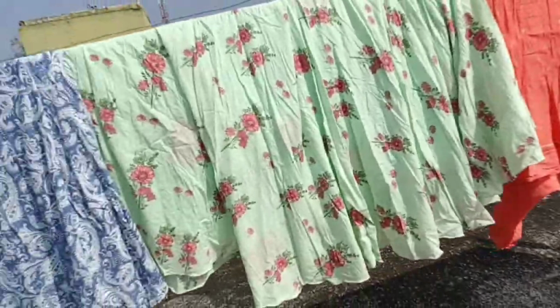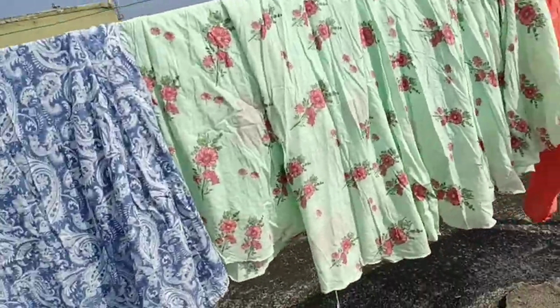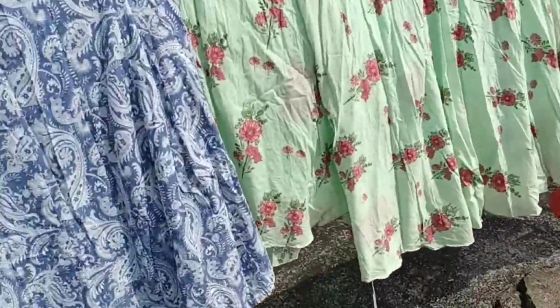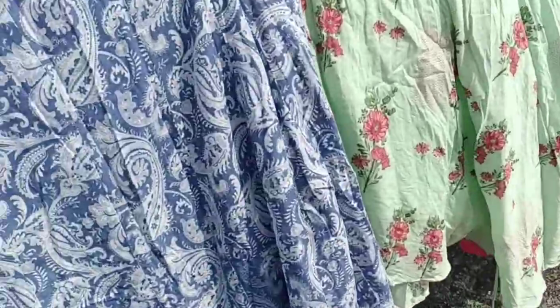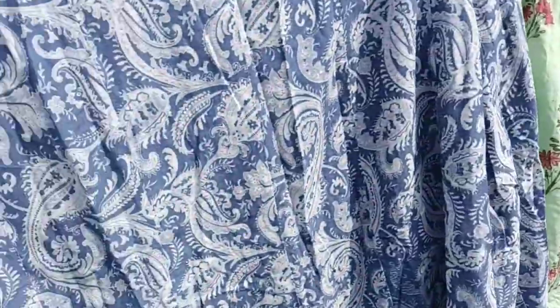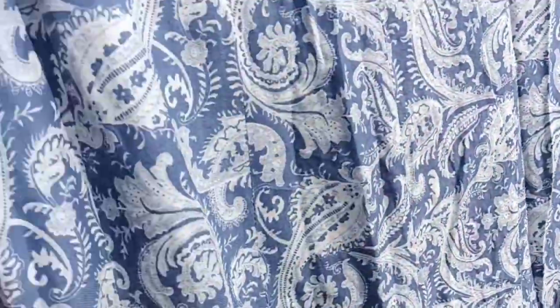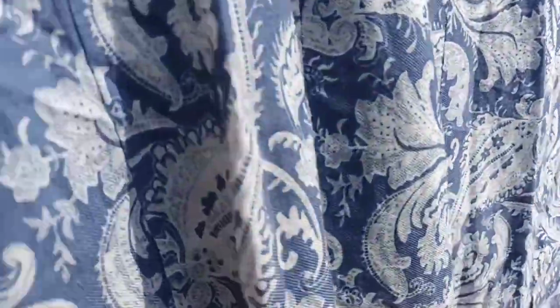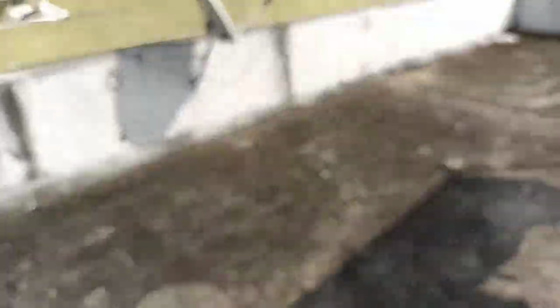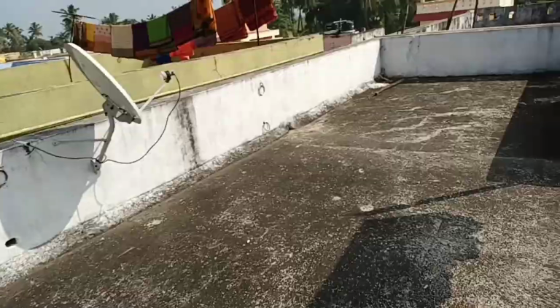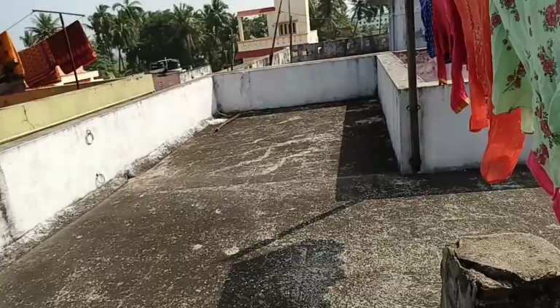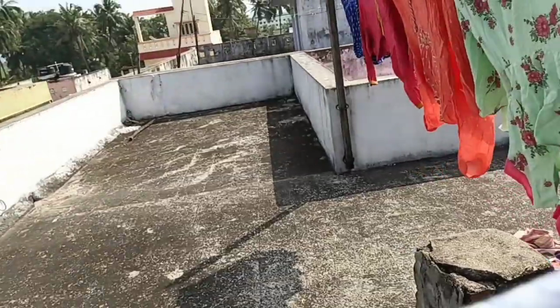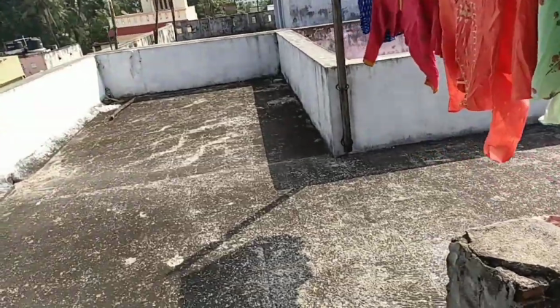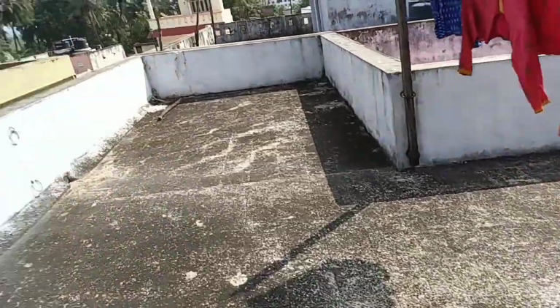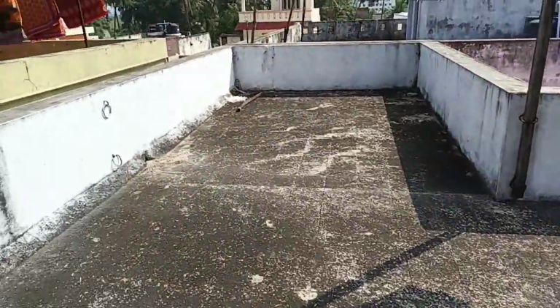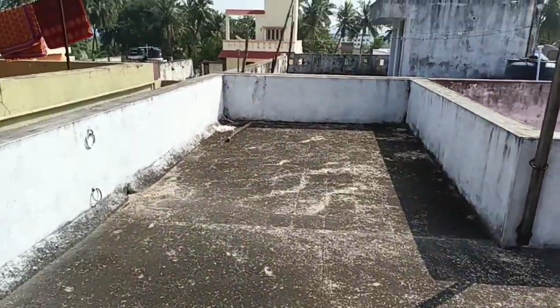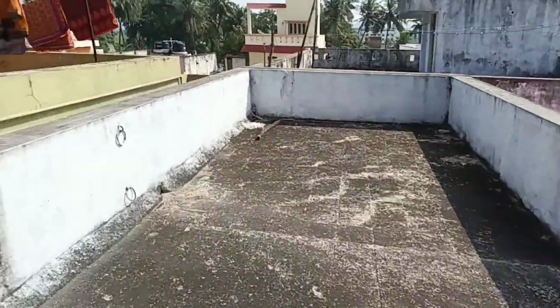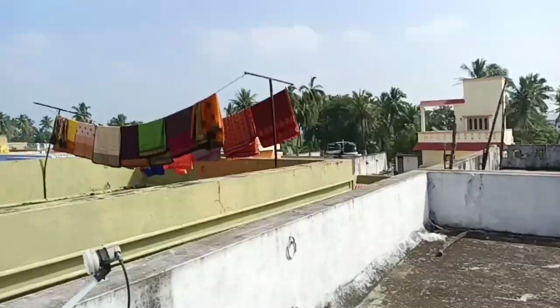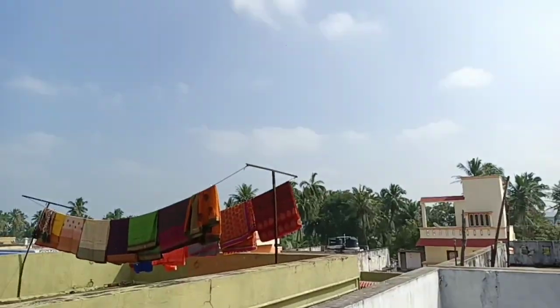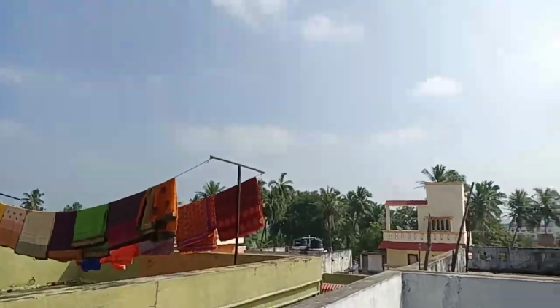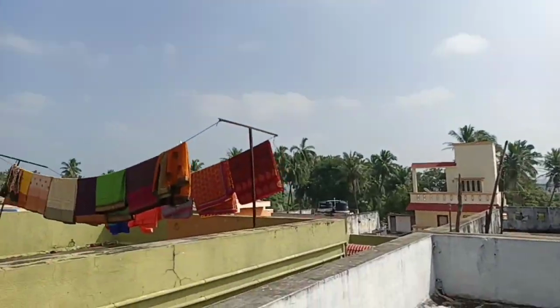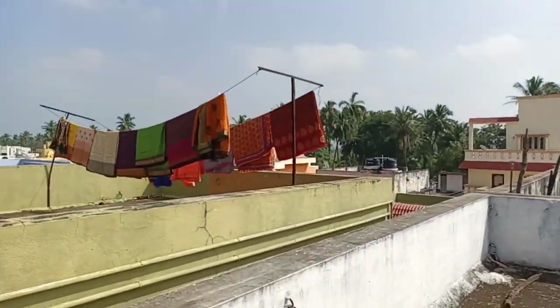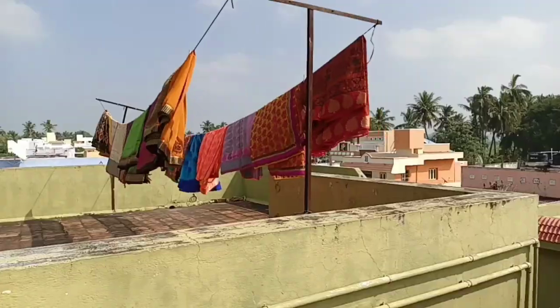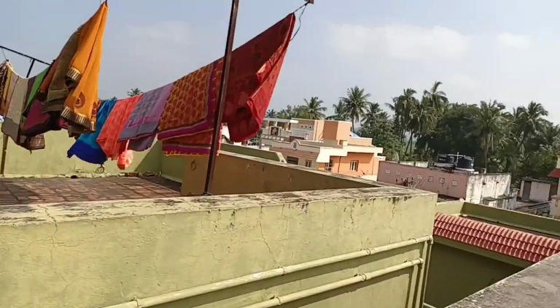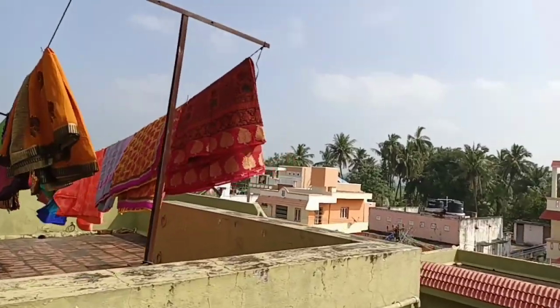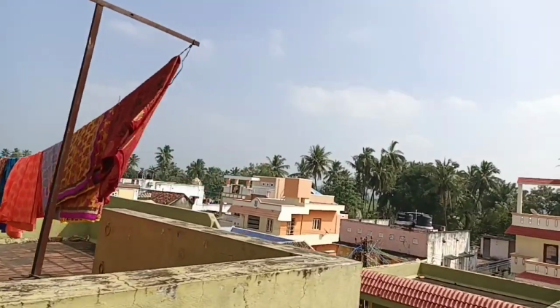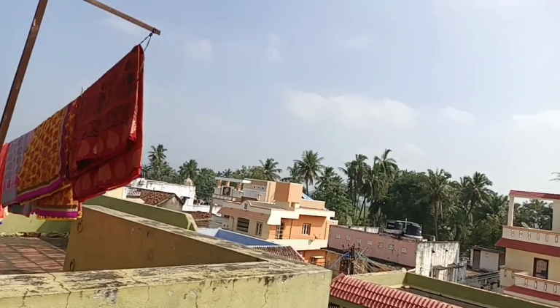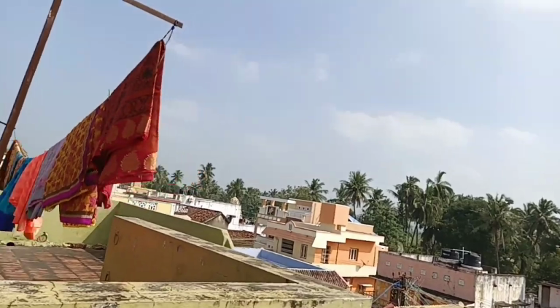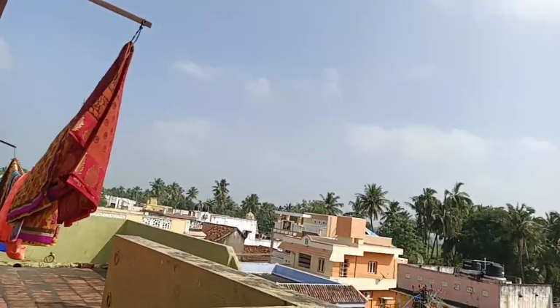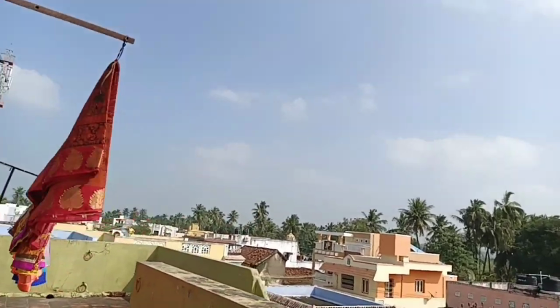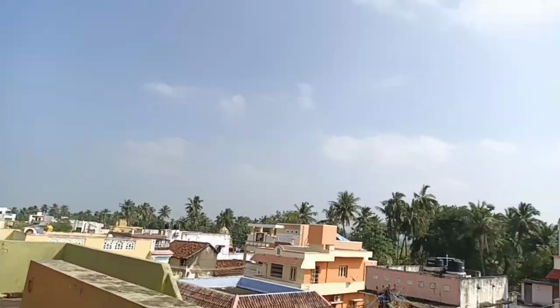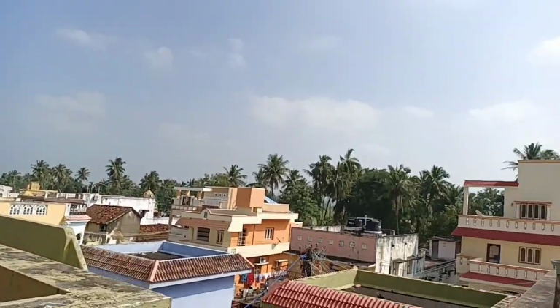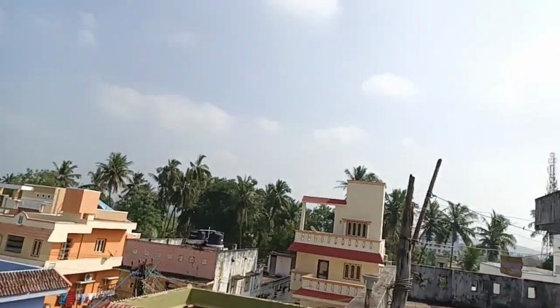If you wear a dress, you can use those shoes. In the middle of the styling, we put it on the shelf again.